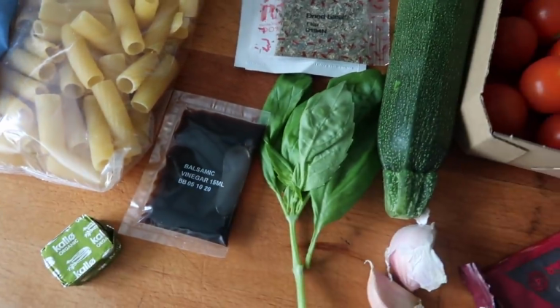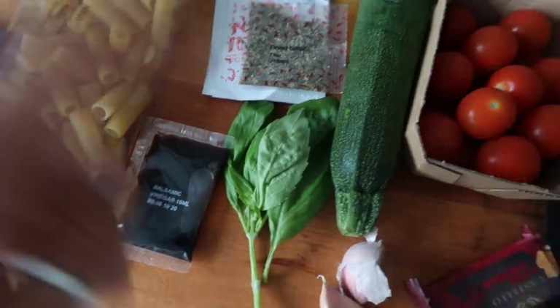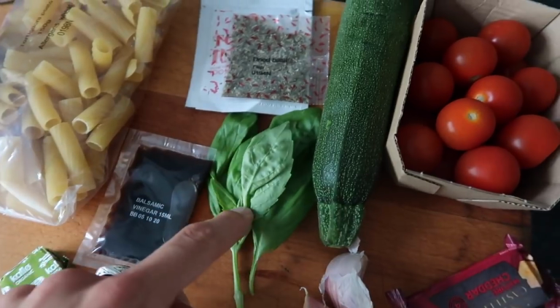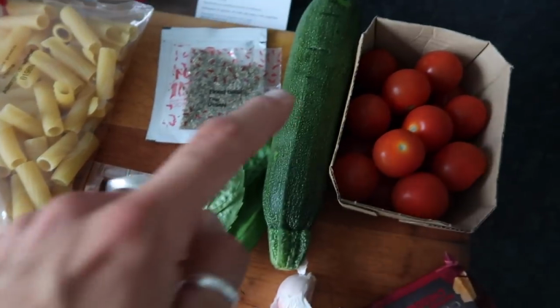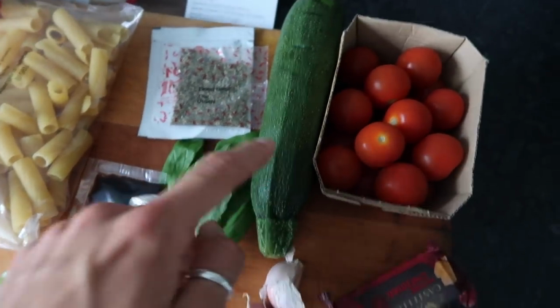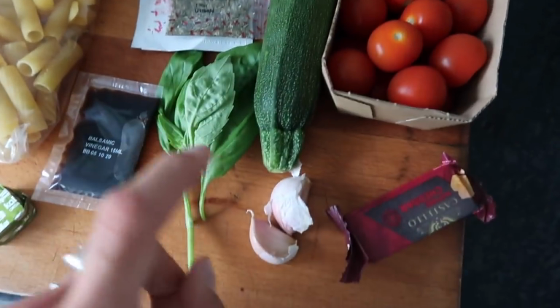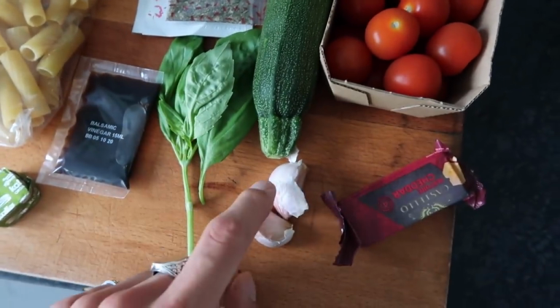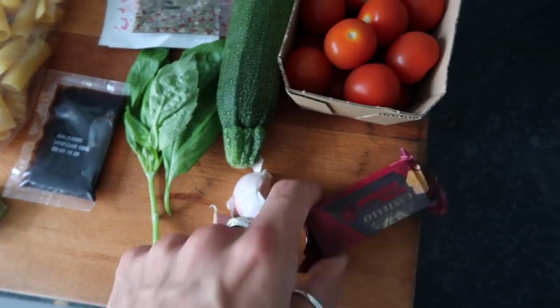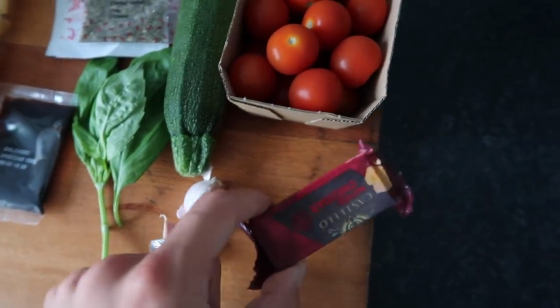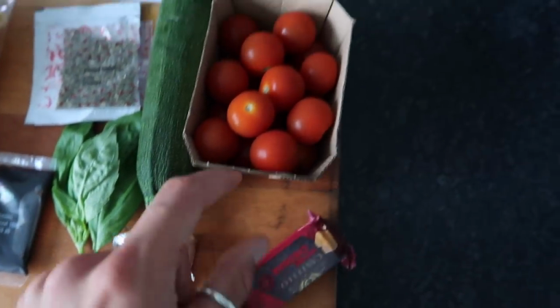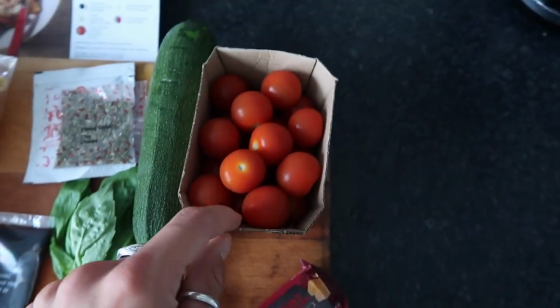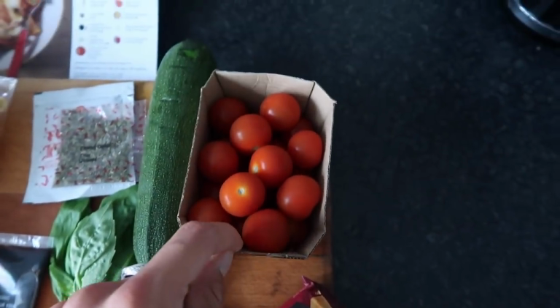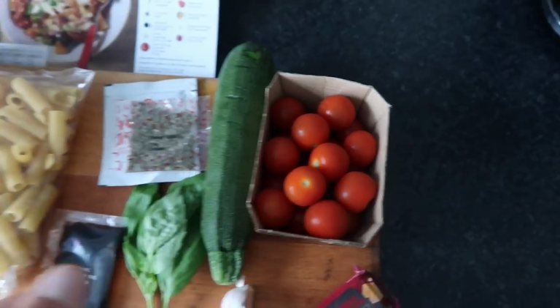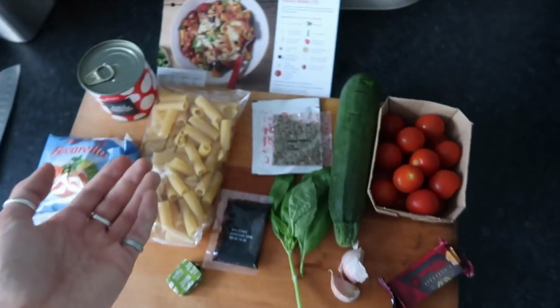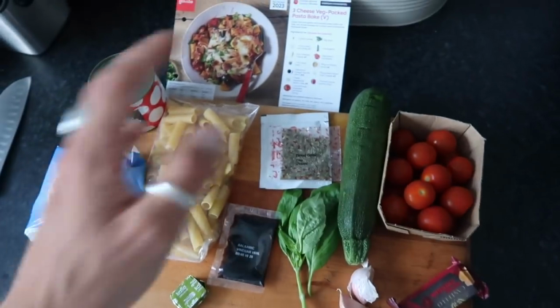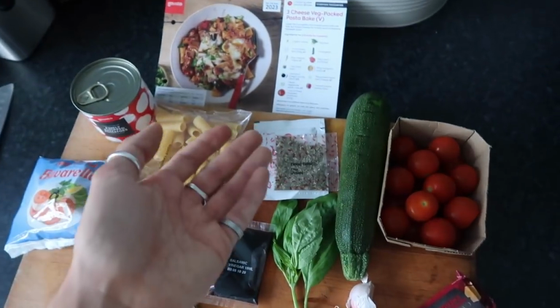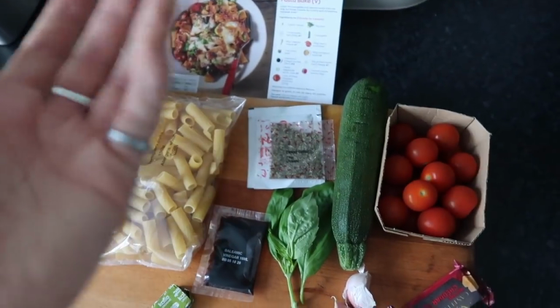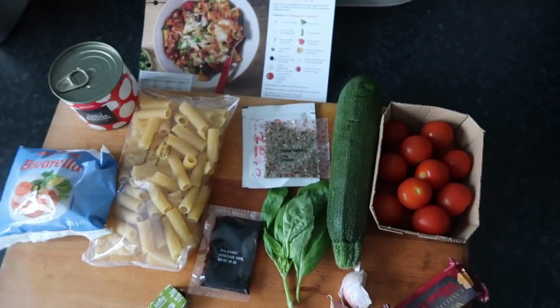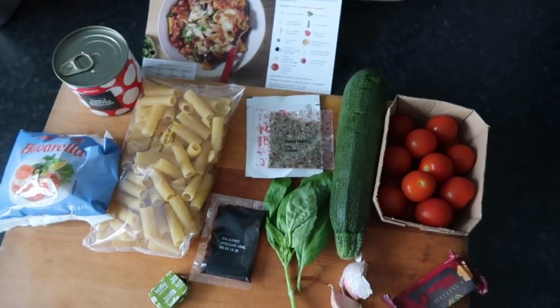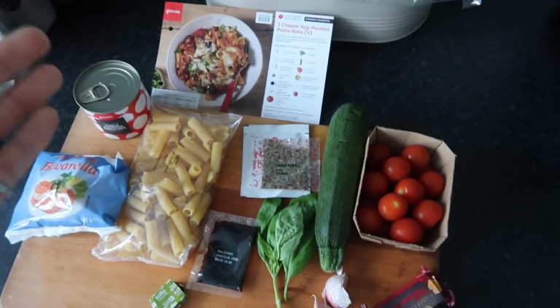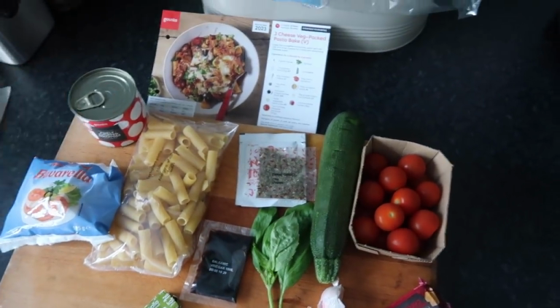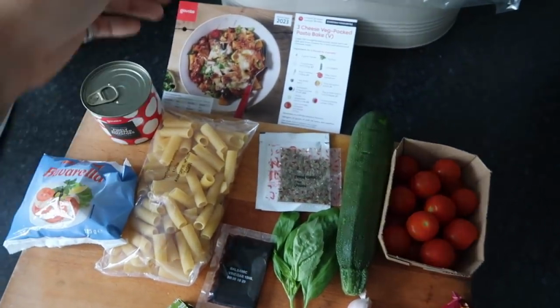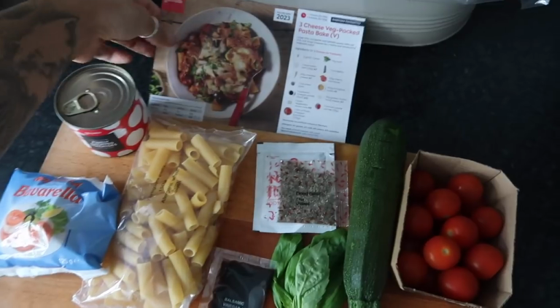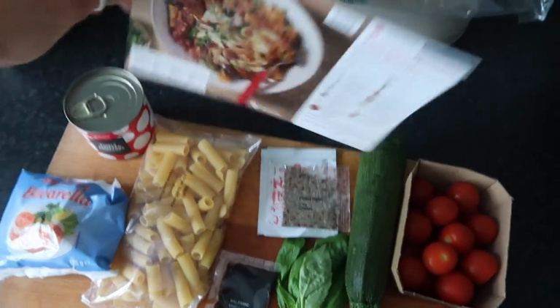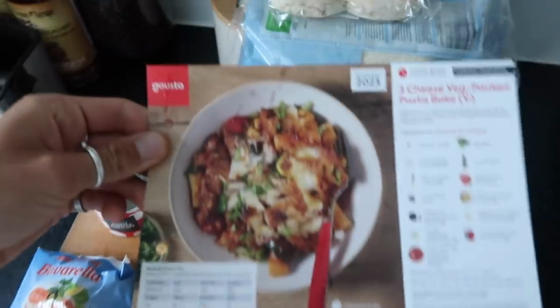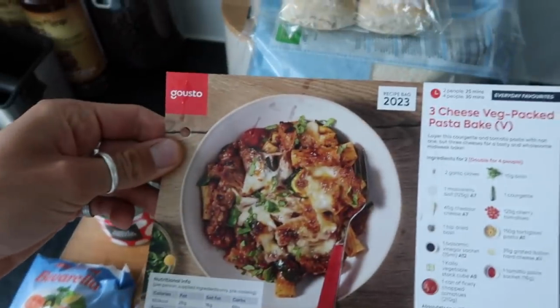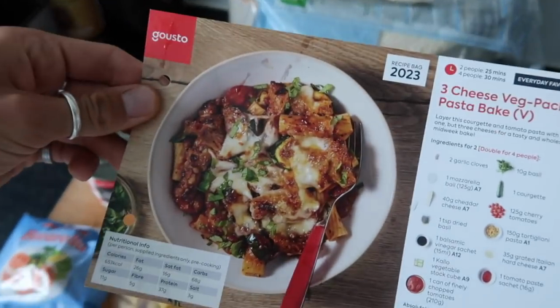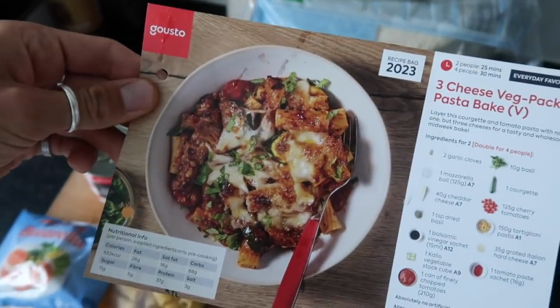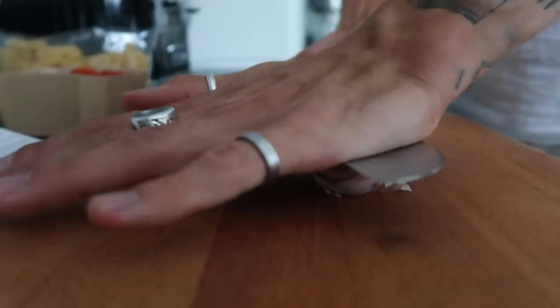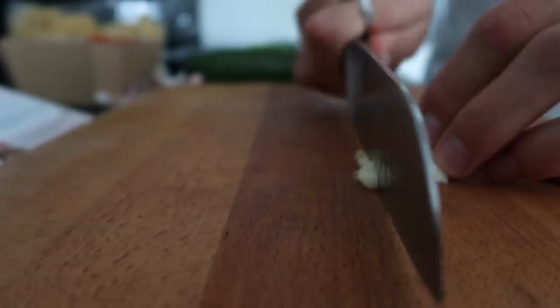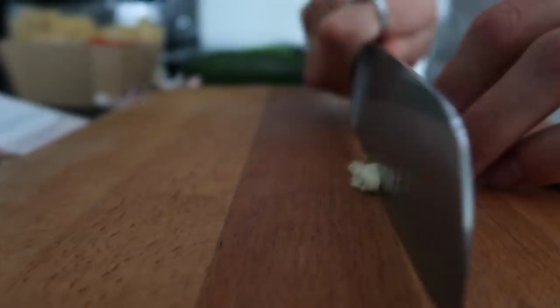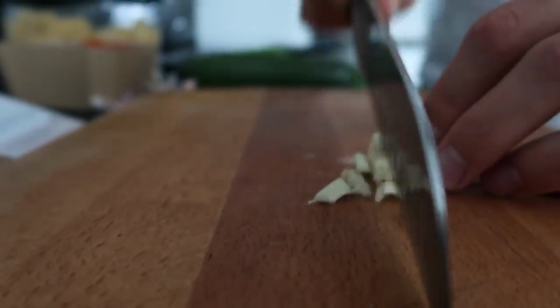Also a vegetable stock cube, some fresh basil, a courgette, two cloves of garlic, some cheddar cheese, and some tomatoes. You also need olive oil and salt and pepper. Let's get cracking — hopefully in 25 minutes we'll have this to dig into.